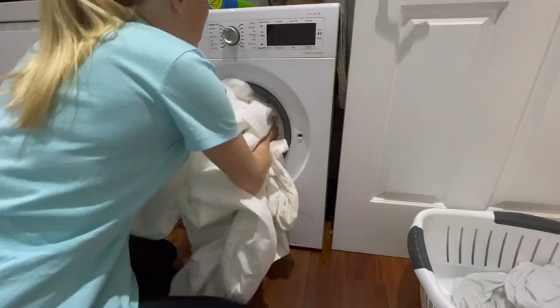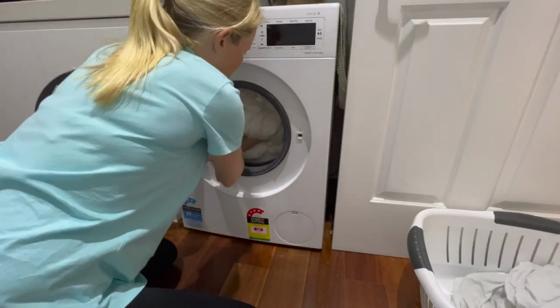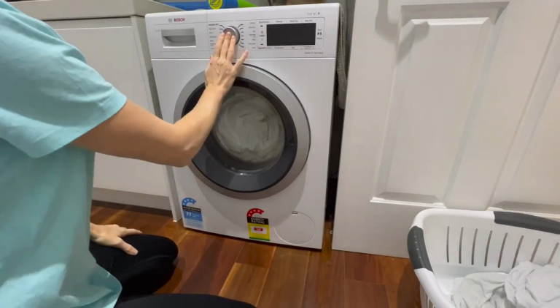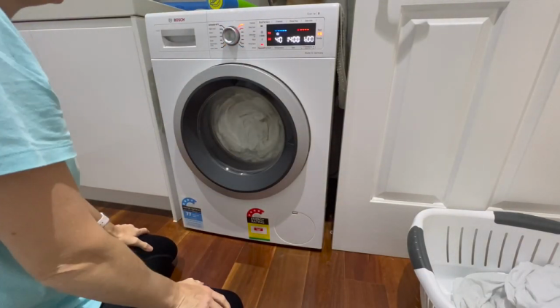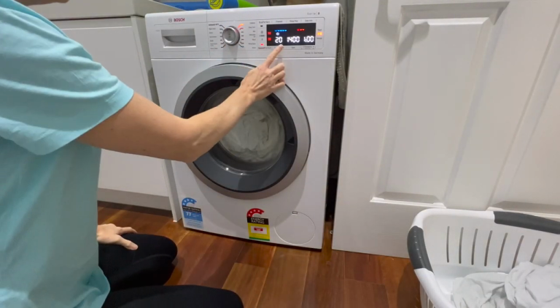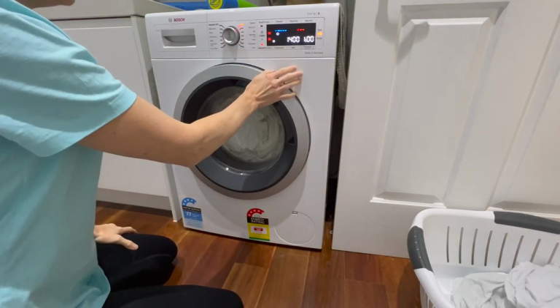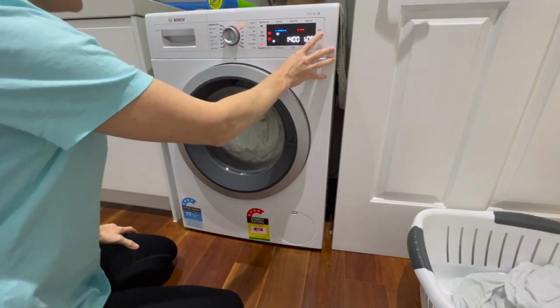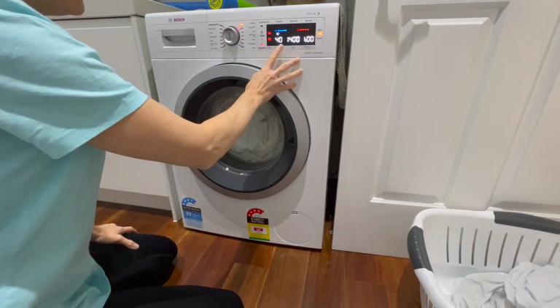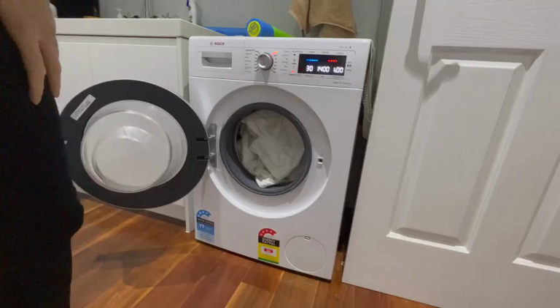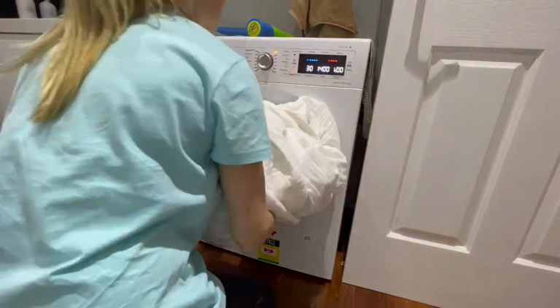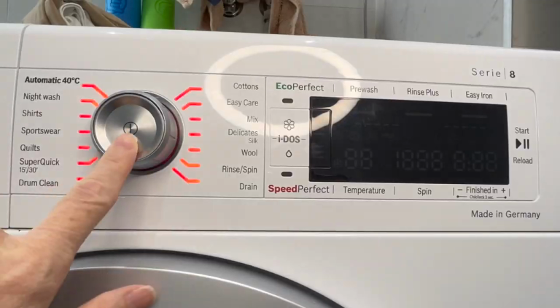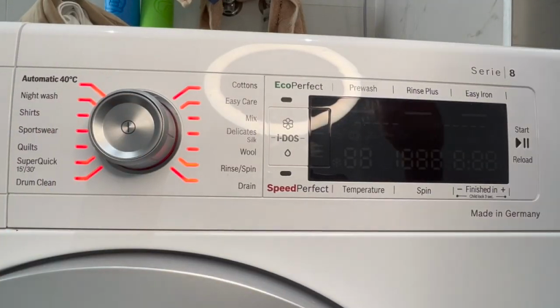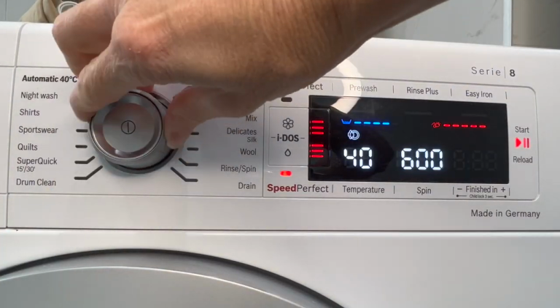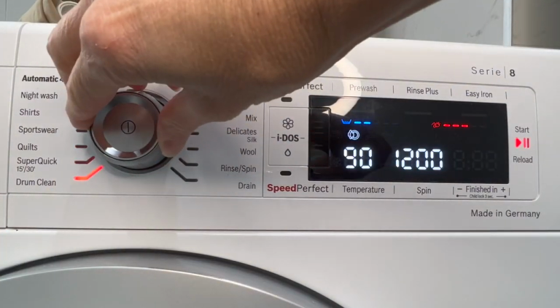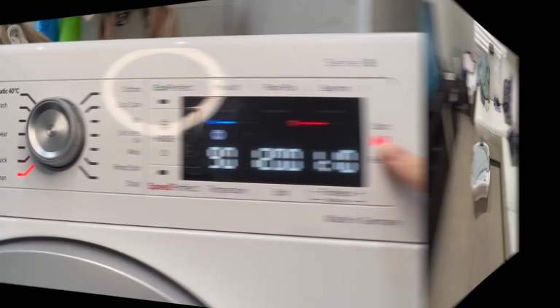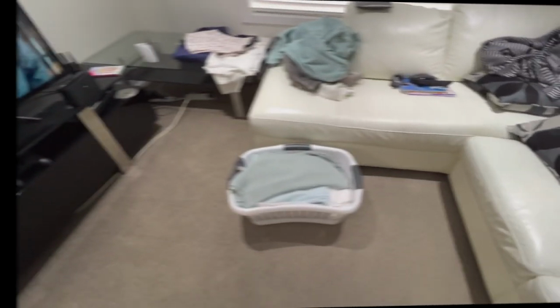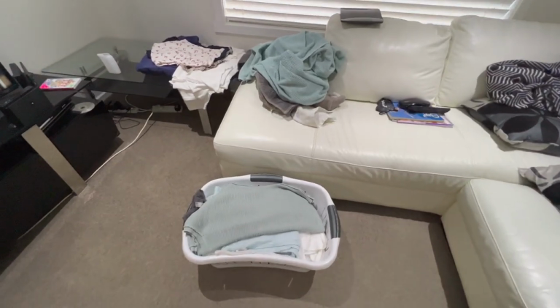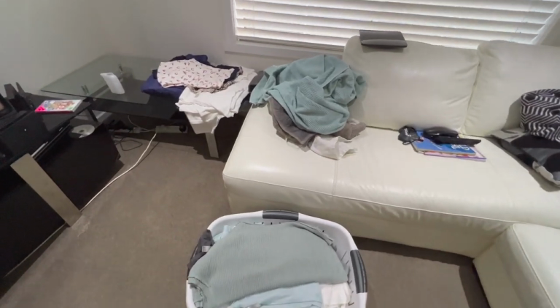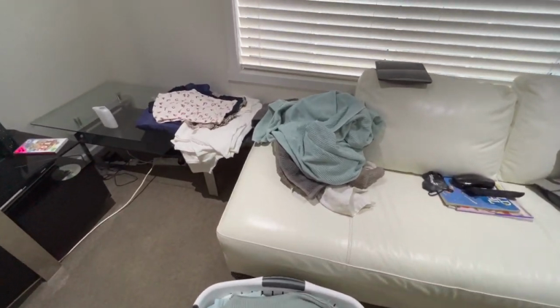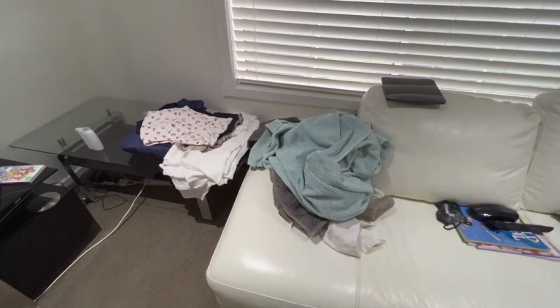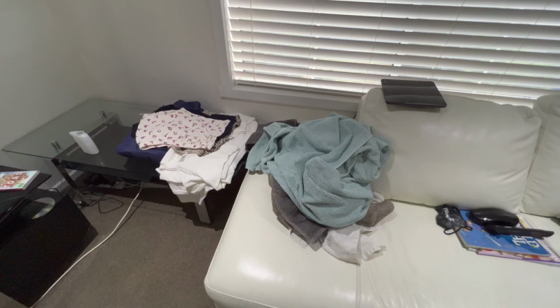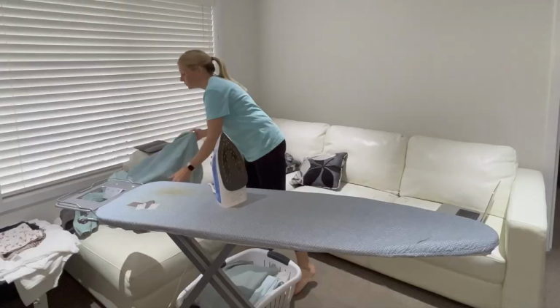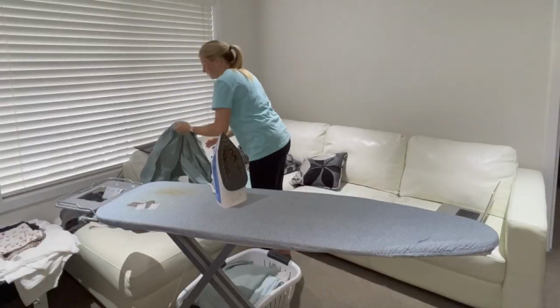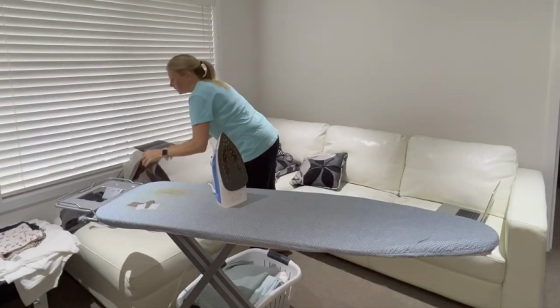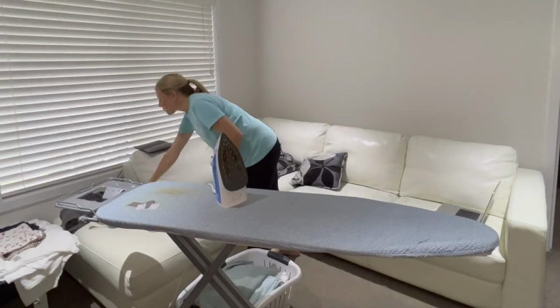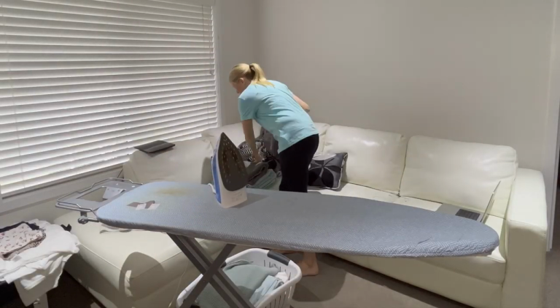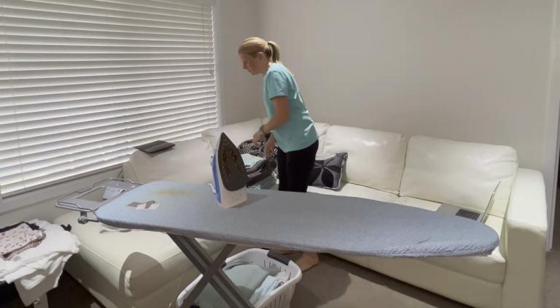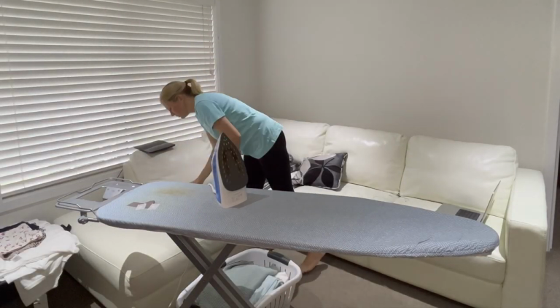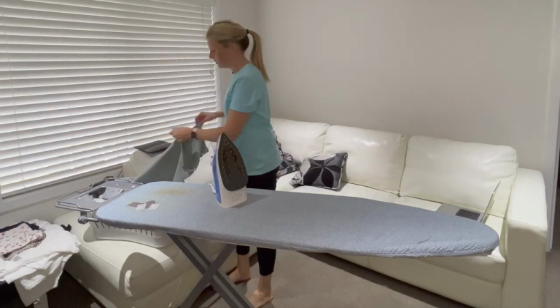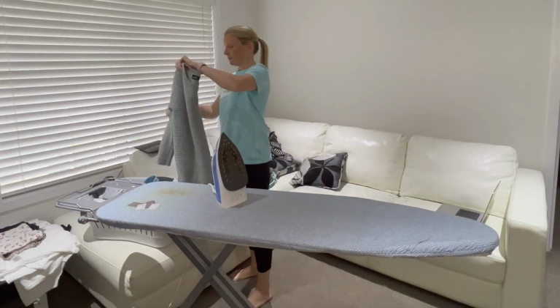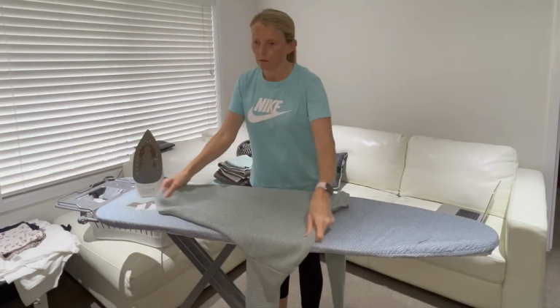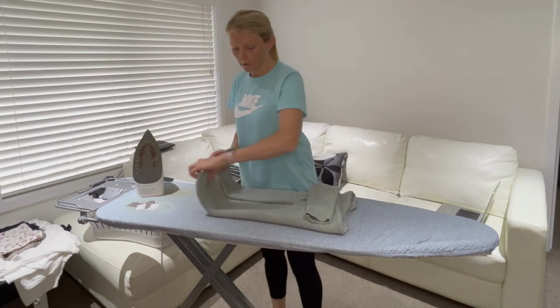When I finish washing on a Sunday I put the washing machine on a drum clean to clean out anything that may still be in there. Now I've put the kids to bed it's time to get onto the ironing — there's not a lot here, mainly the towels that I need to fold up and put away.